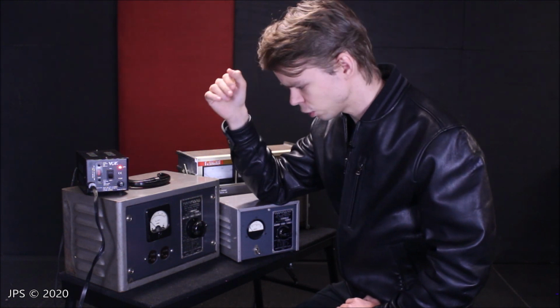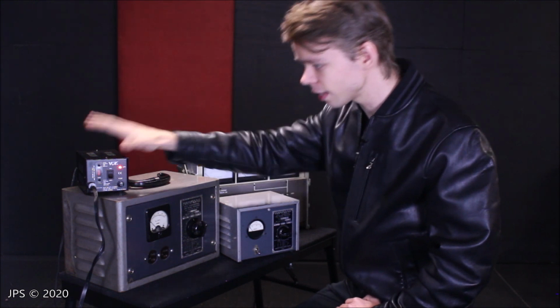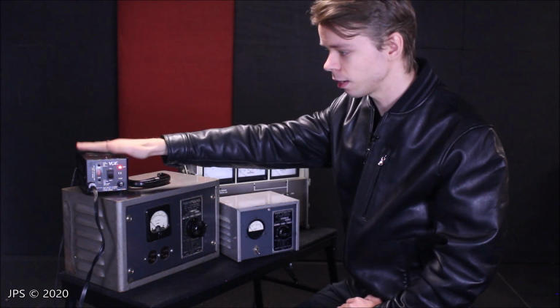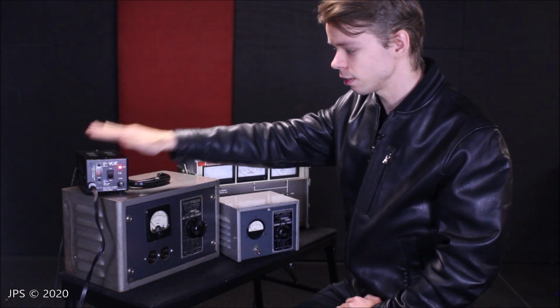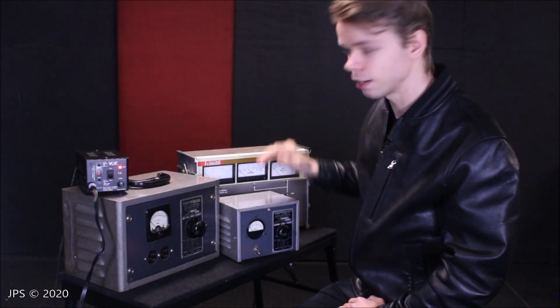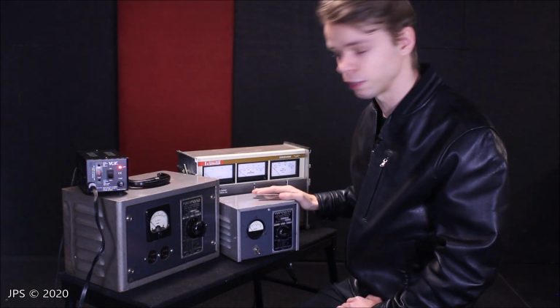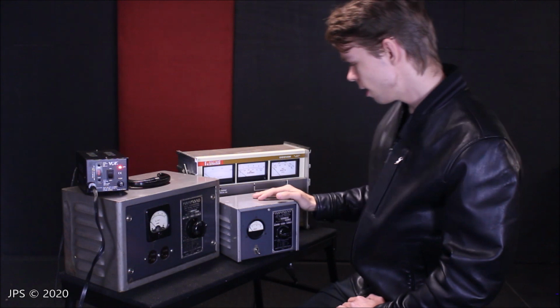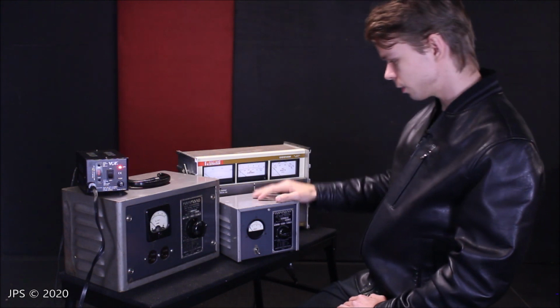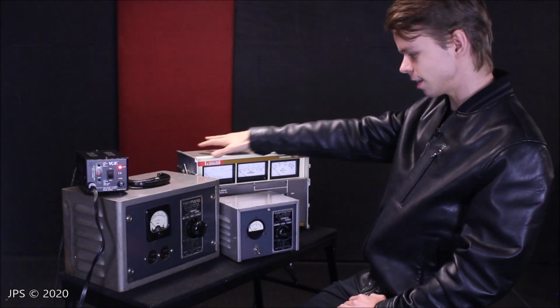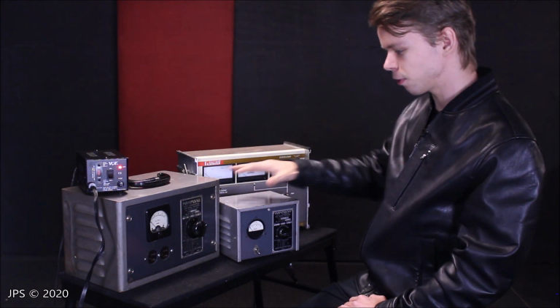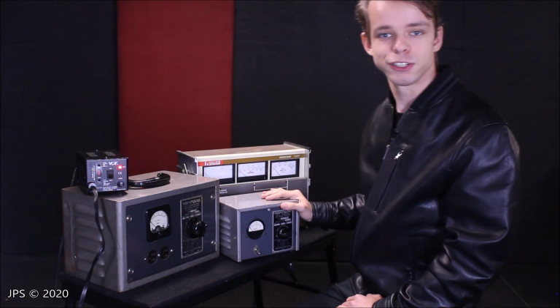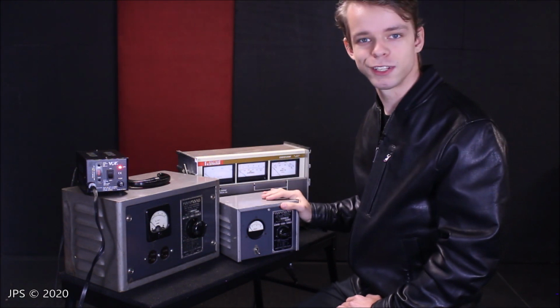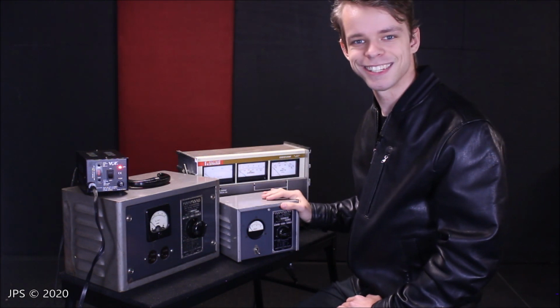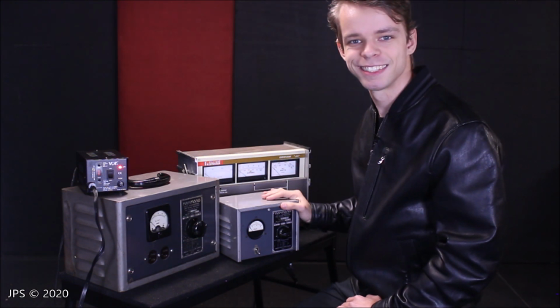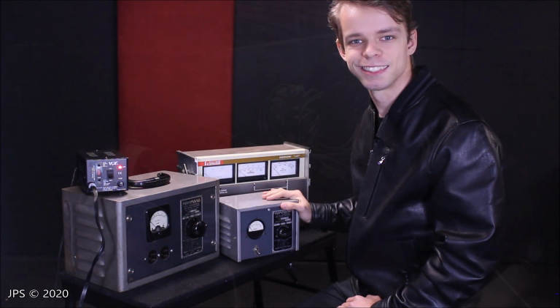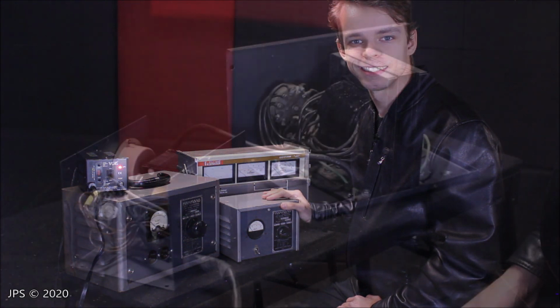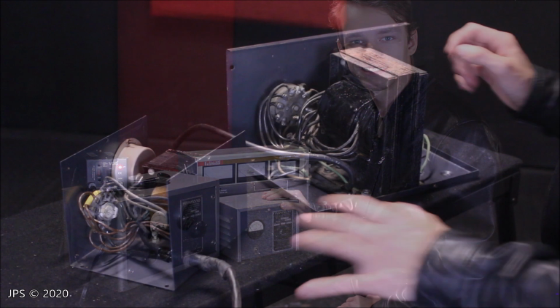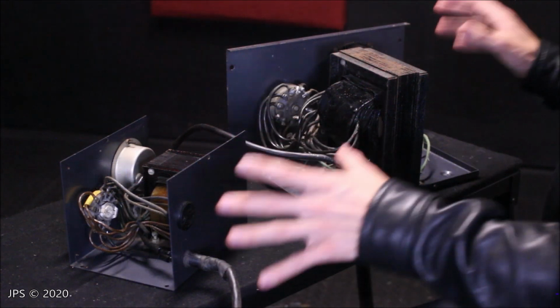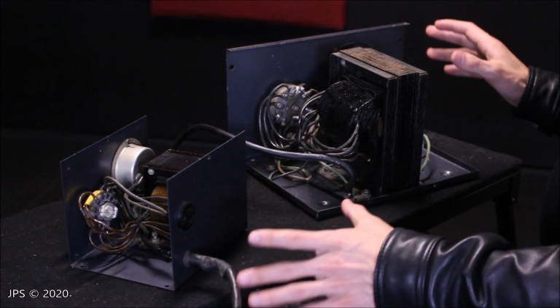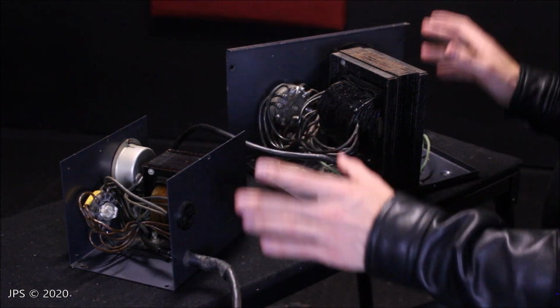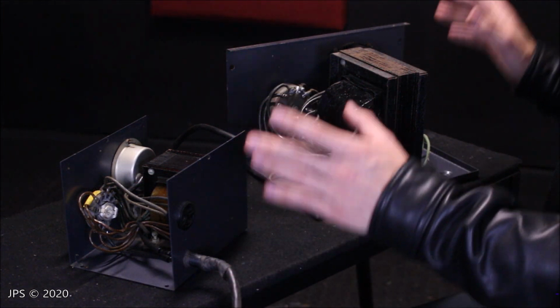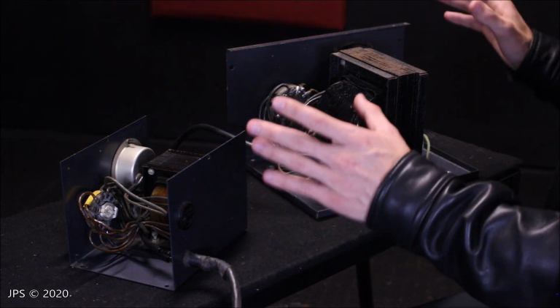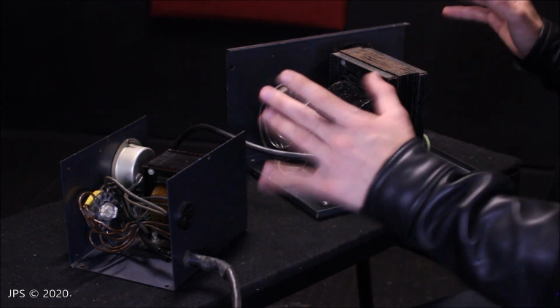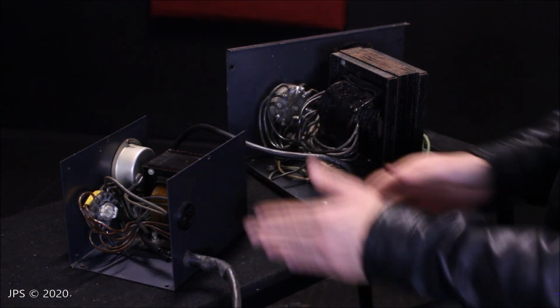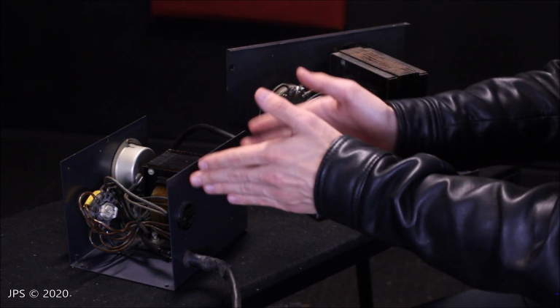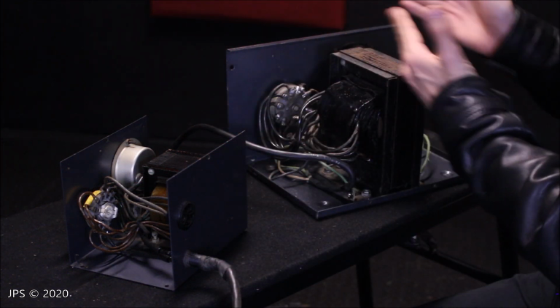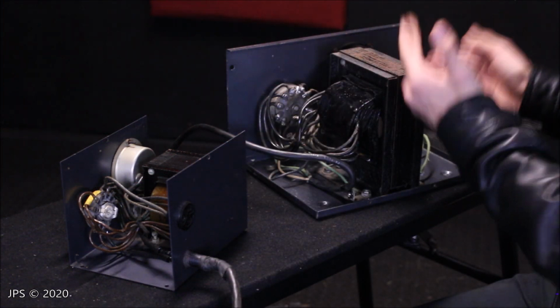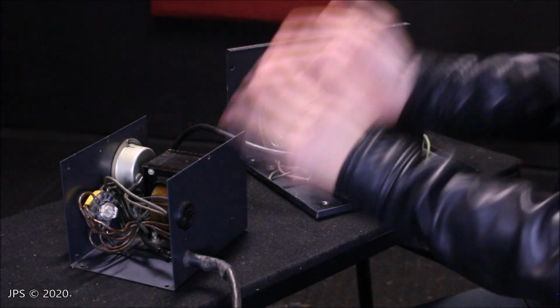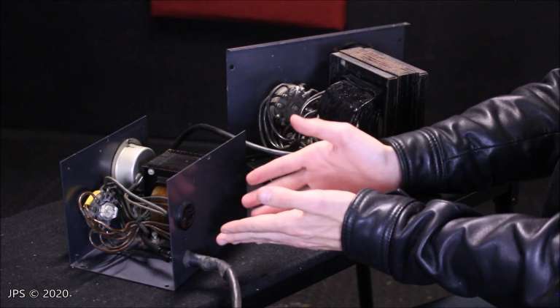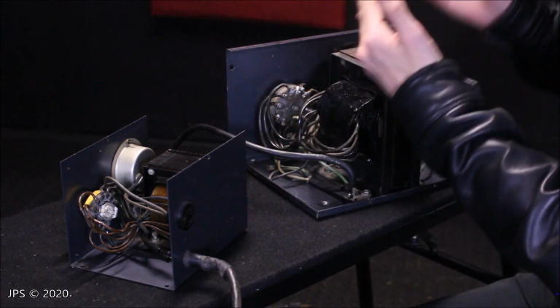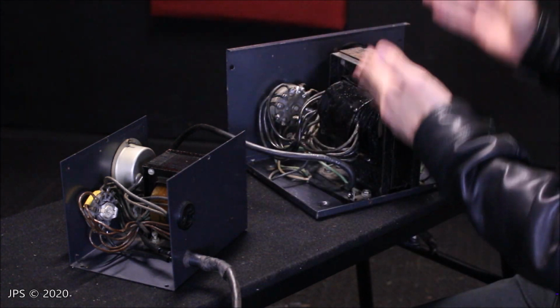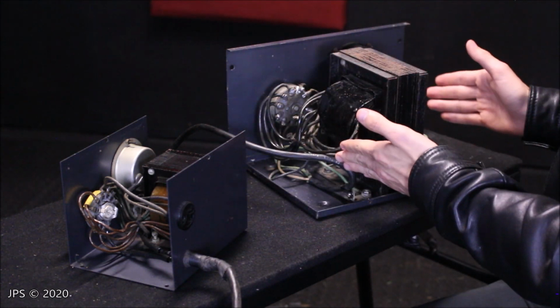So now that that's out of the way, let's take these apart and check out what they look like inside. We've got the top cover off of both of the line voltage regulators — the little one and the big one, the 300-watt and the 1000-watt.